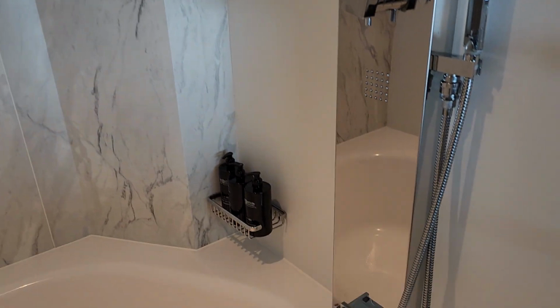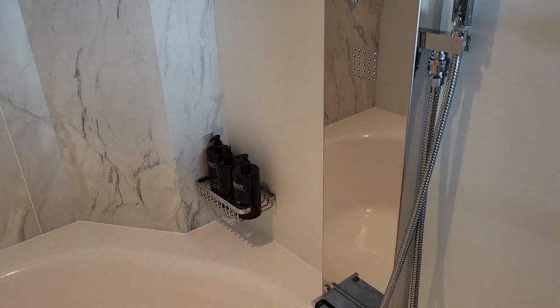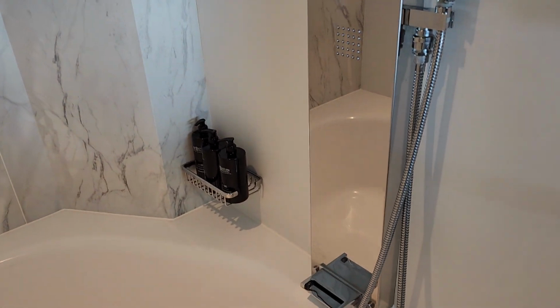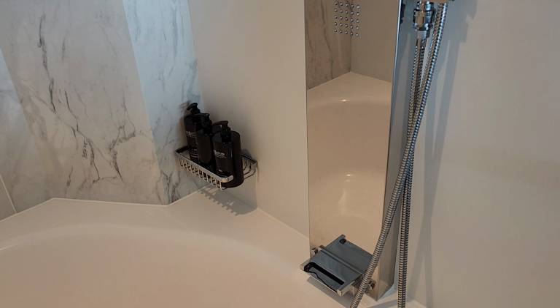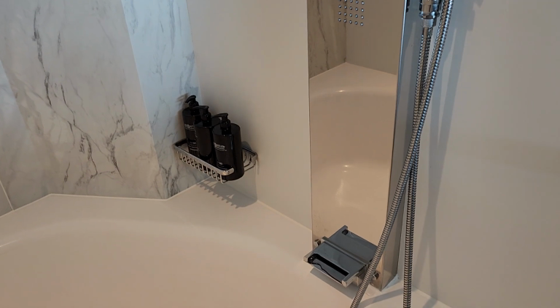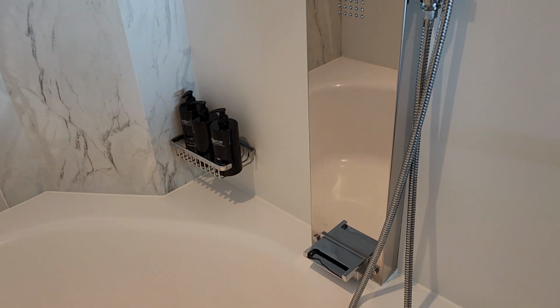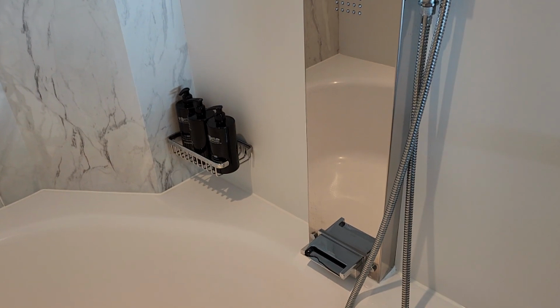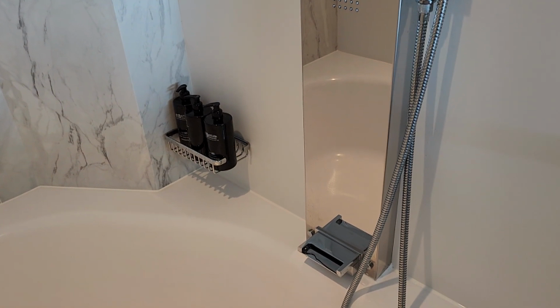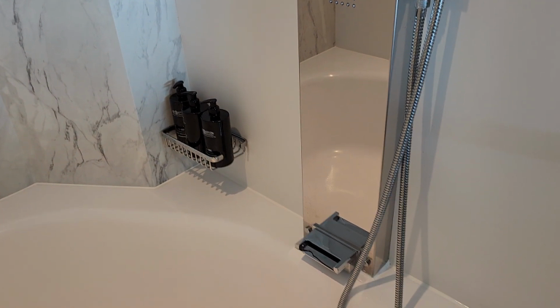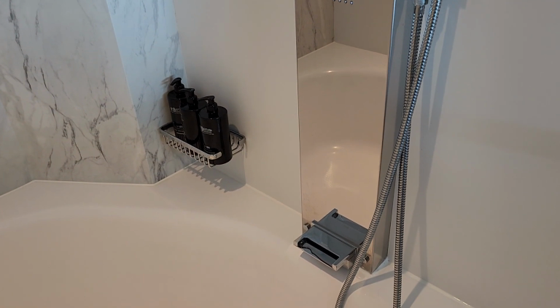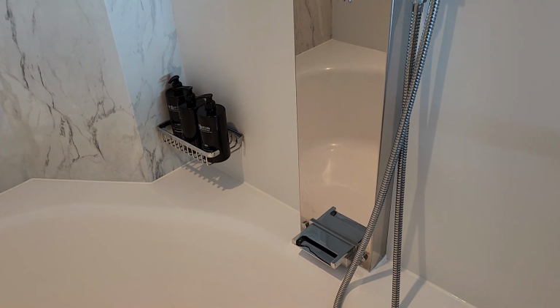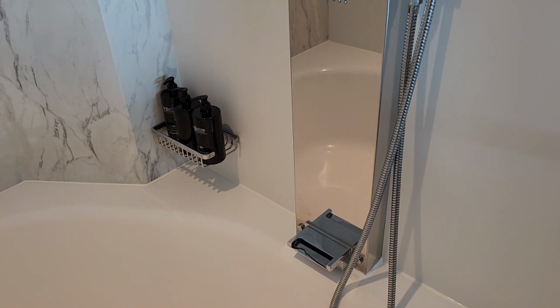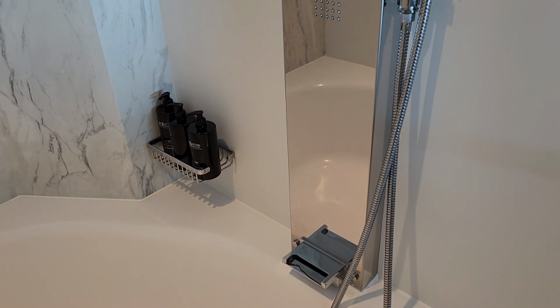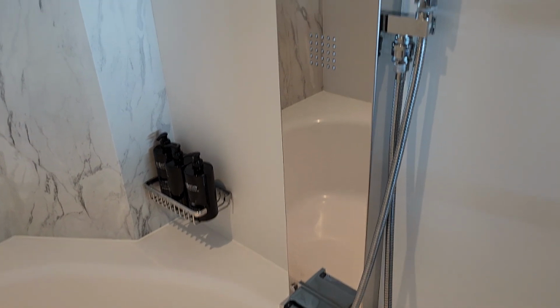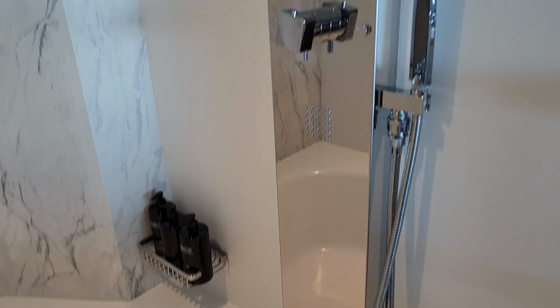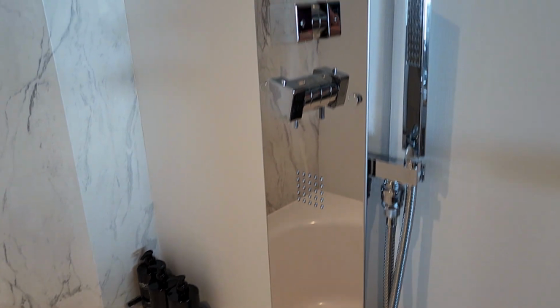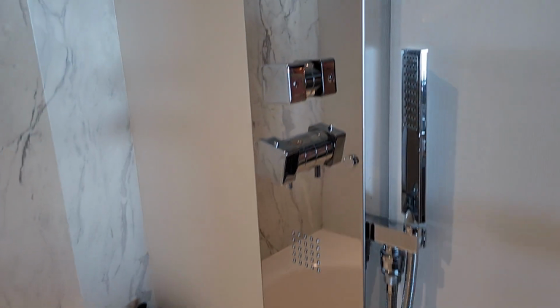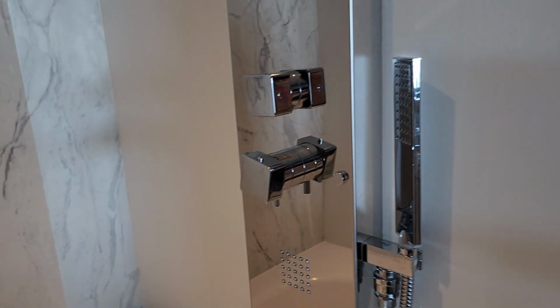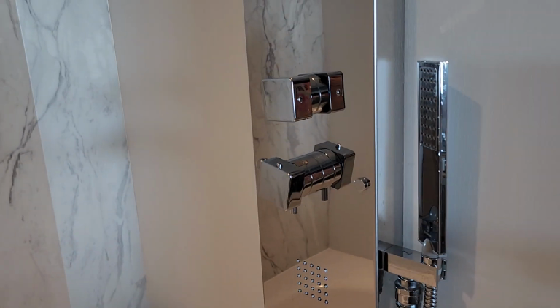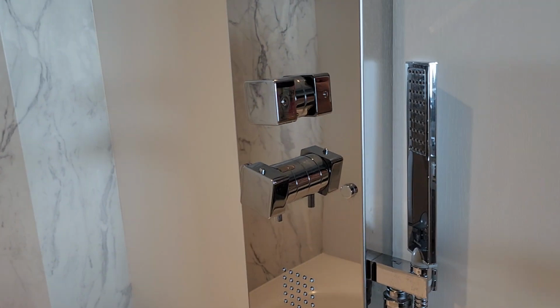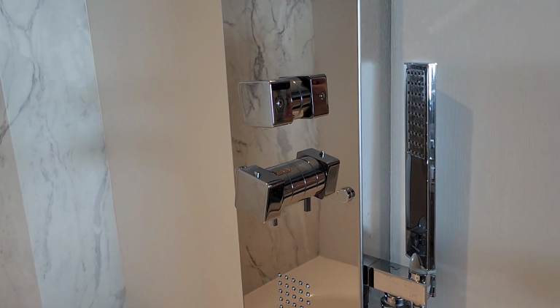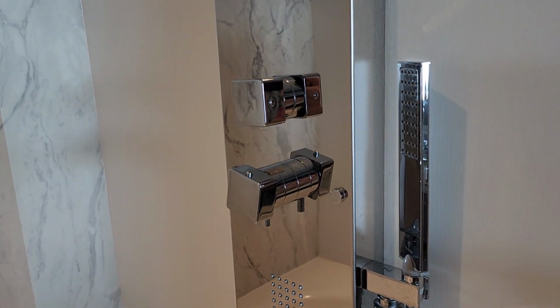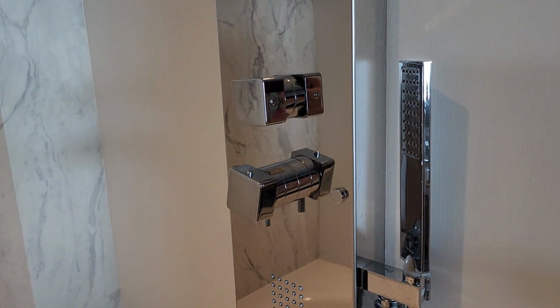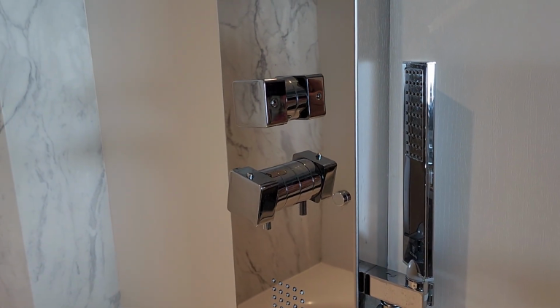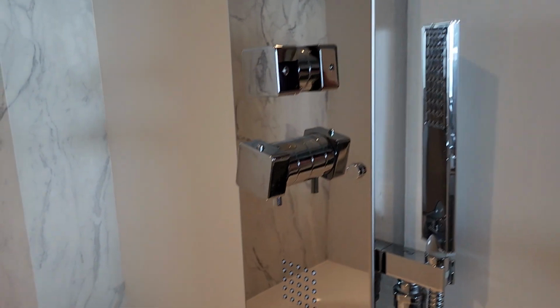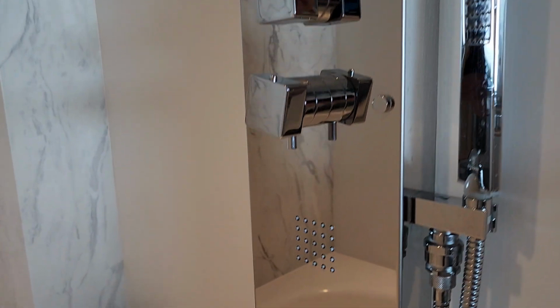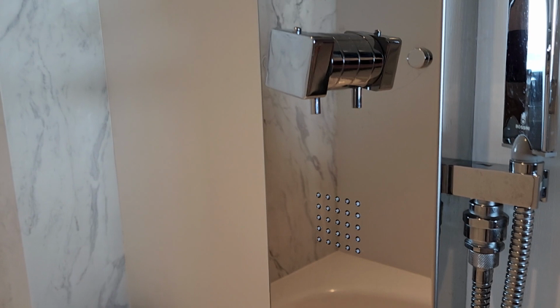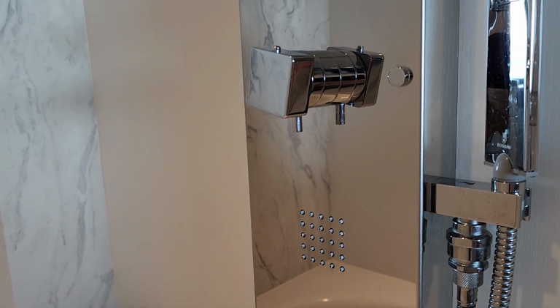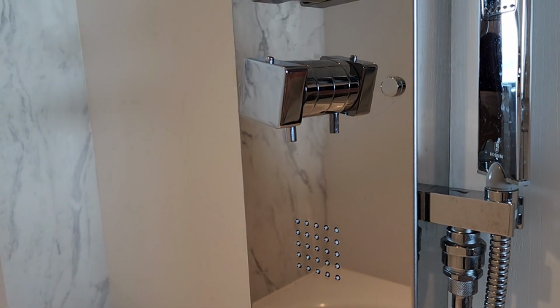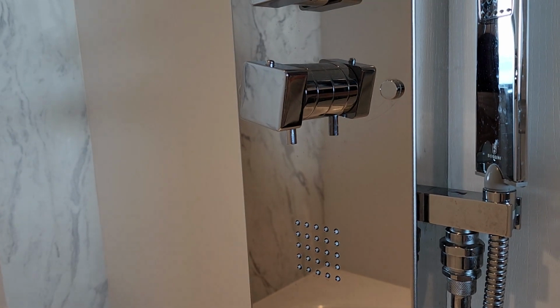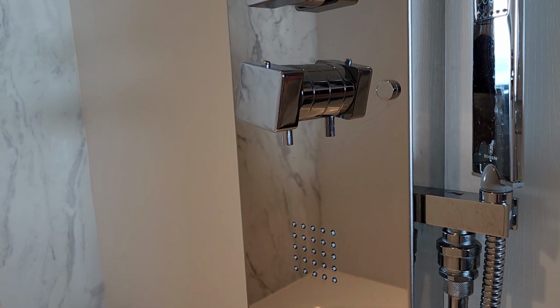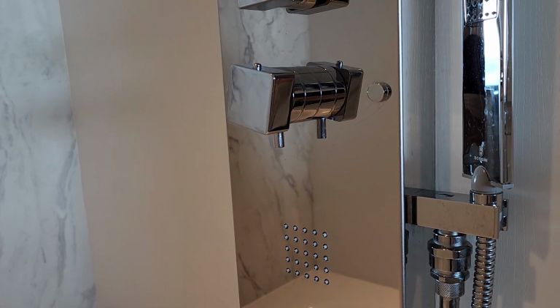We were a little confused as to how to get it started when we first arrived on the ship. There are two knobs, top and bottom, and you can see one has a little lever on the bottom.